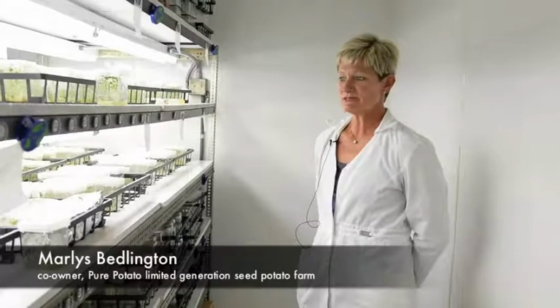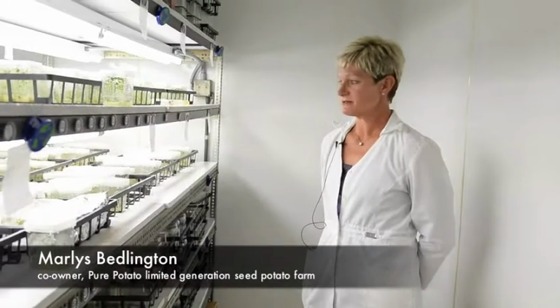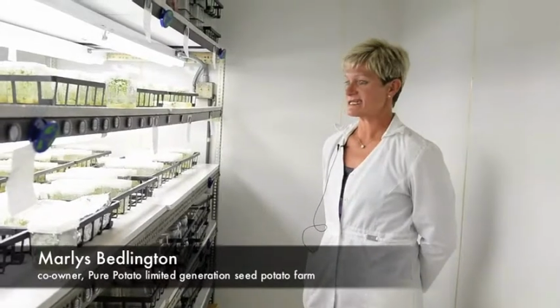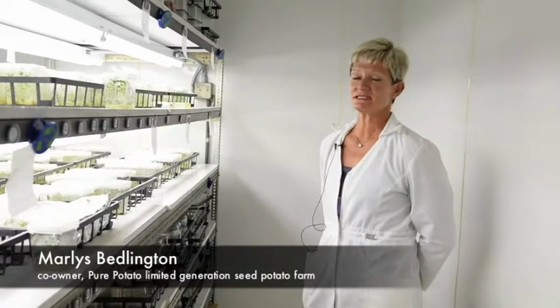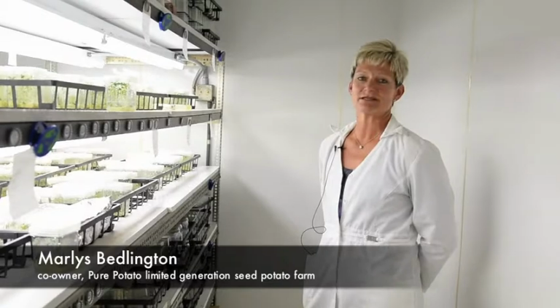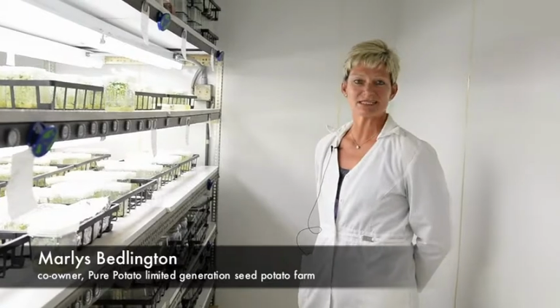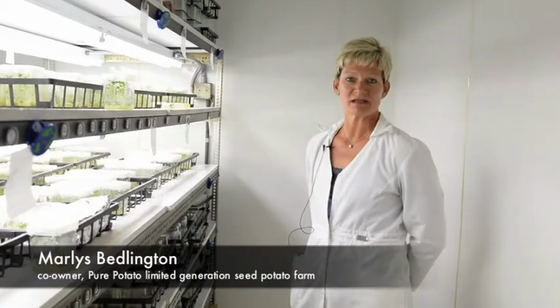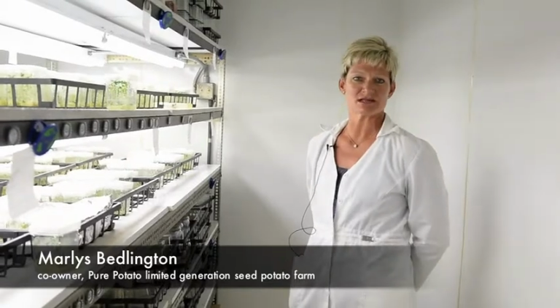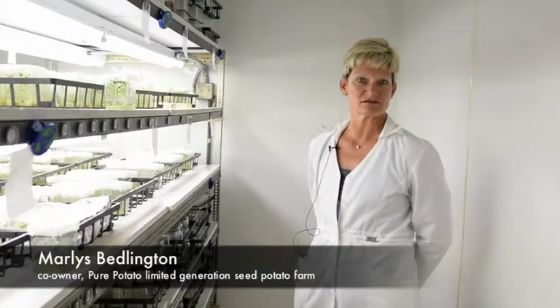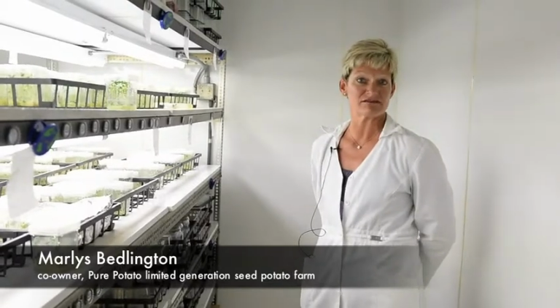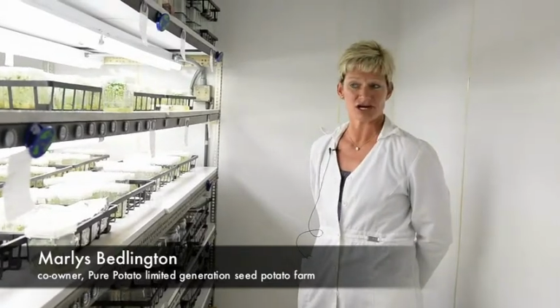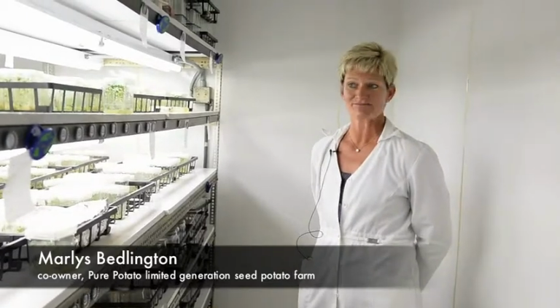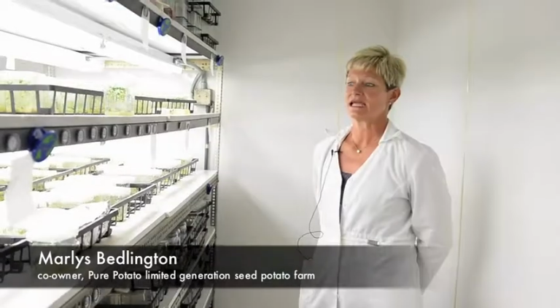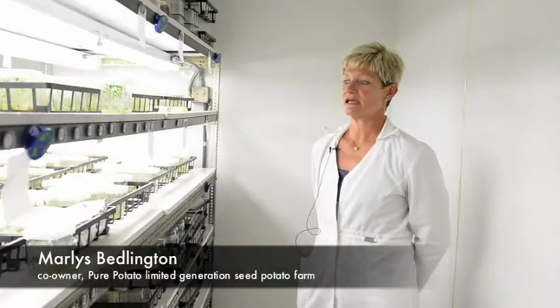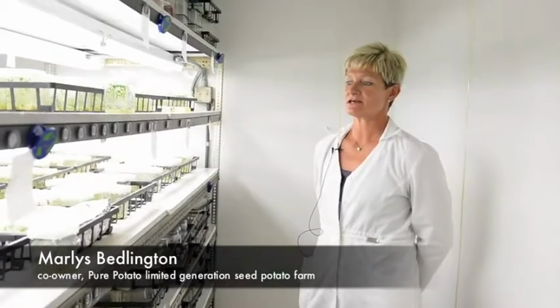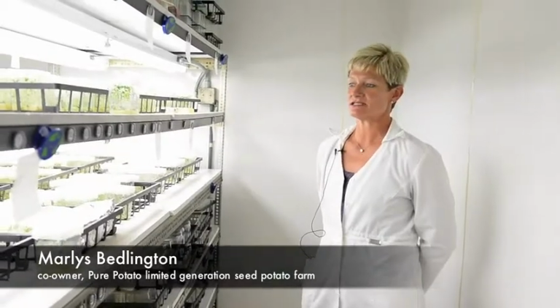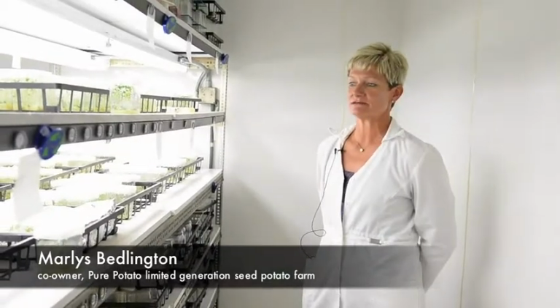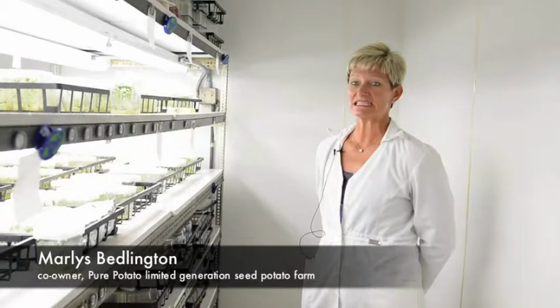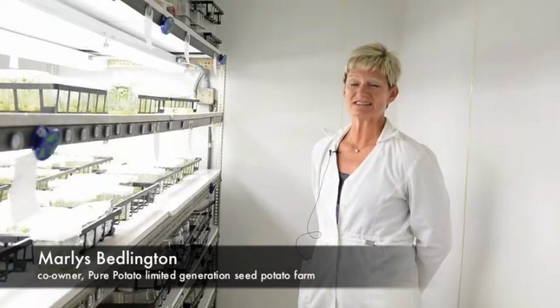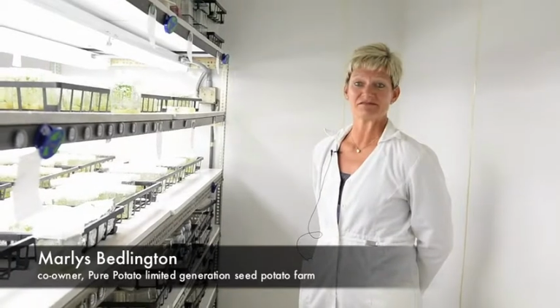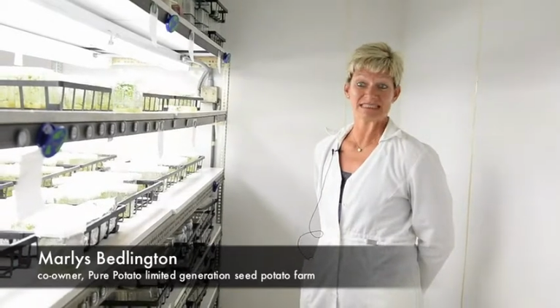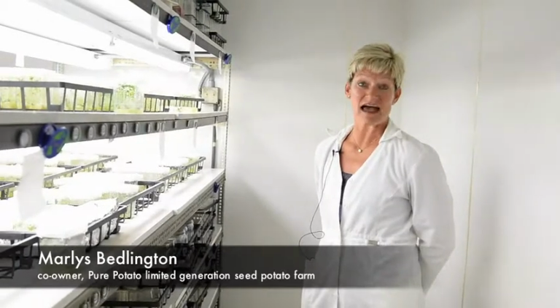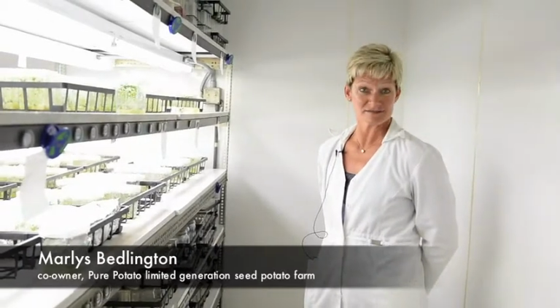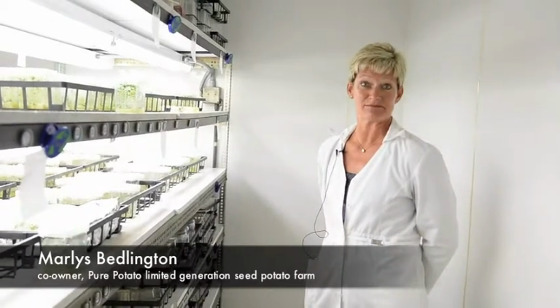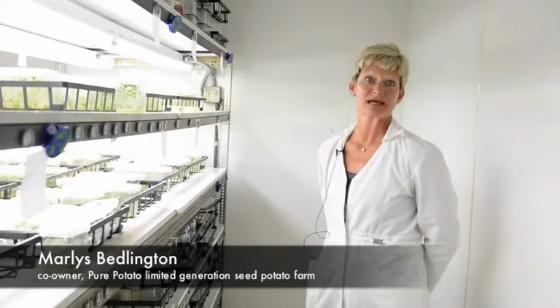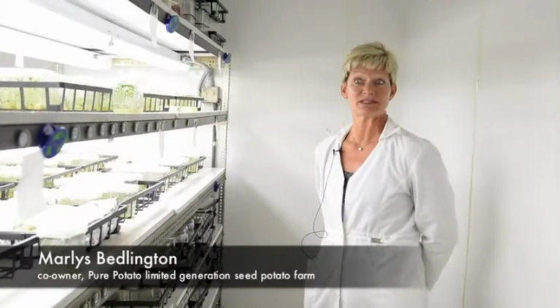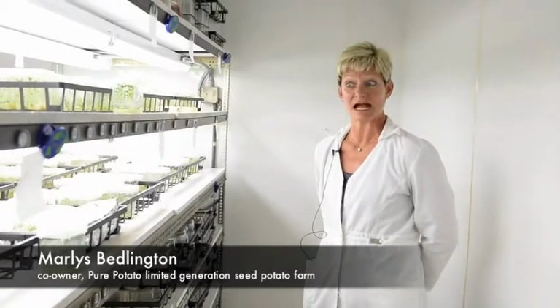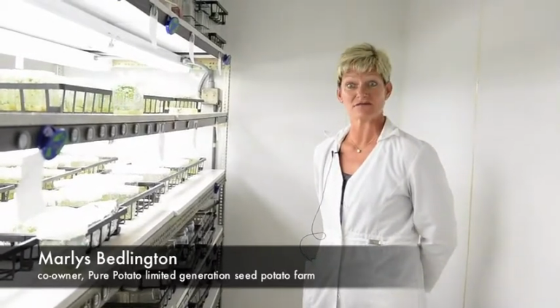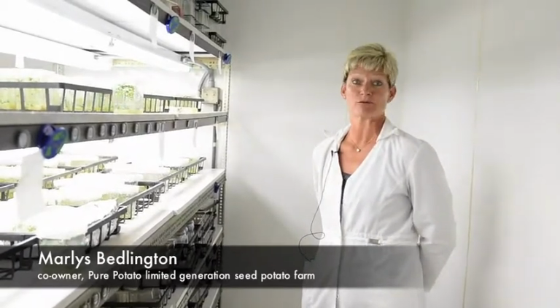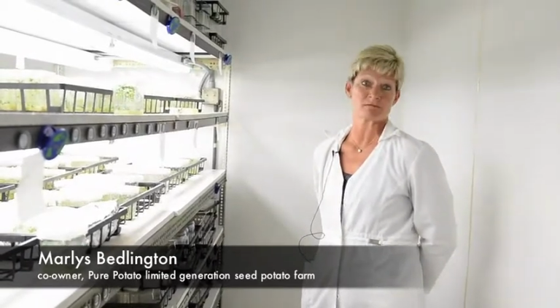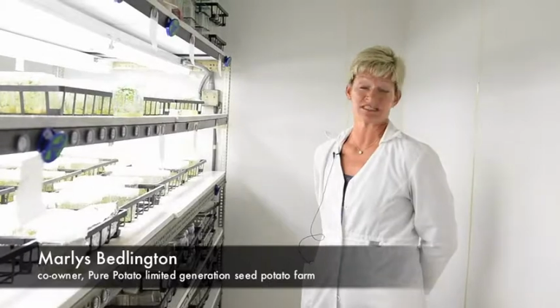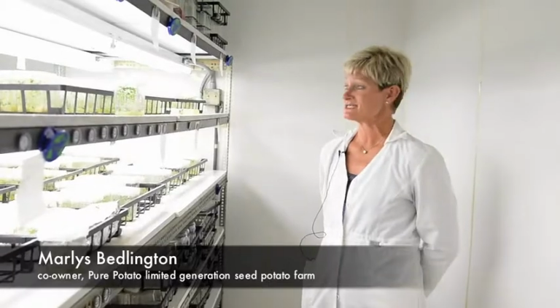Pure Potato is a limited generation seed farm that was started over 25 years ago. We started it to be able to get disease-free seed faster and come up with some varieties that would work in the marketplace for our customers.